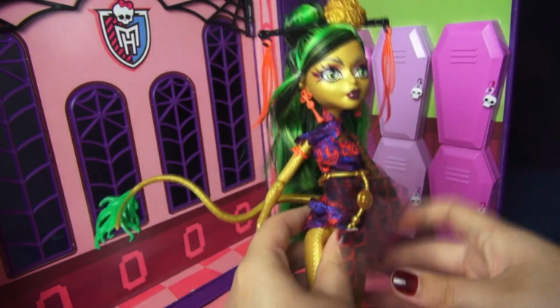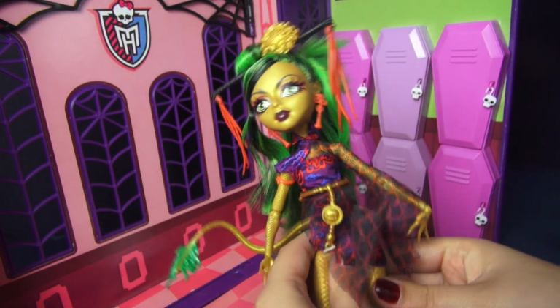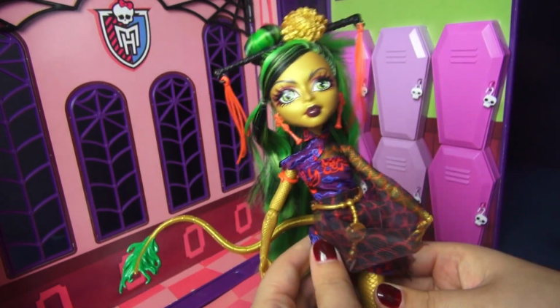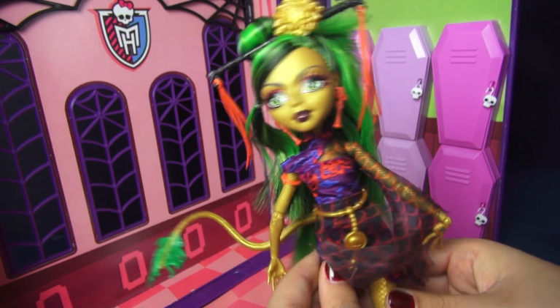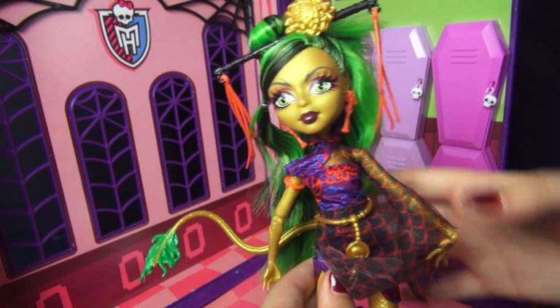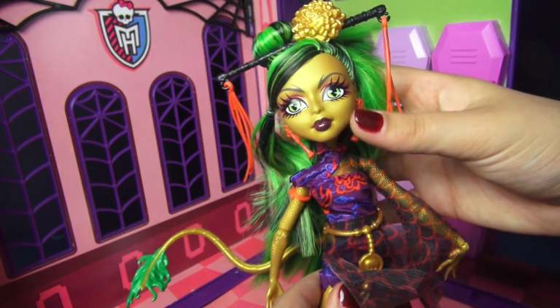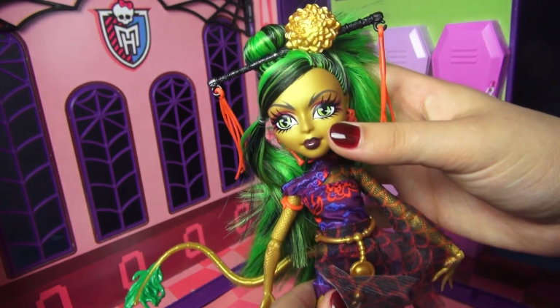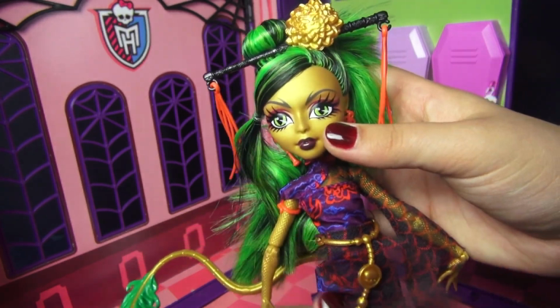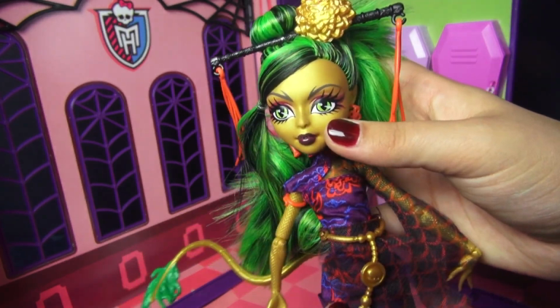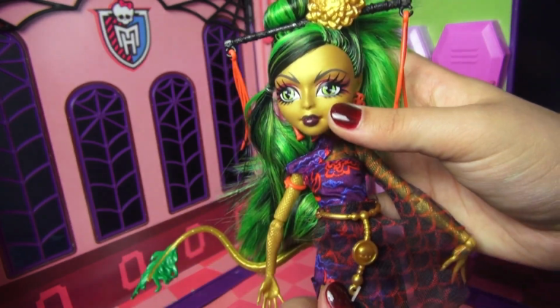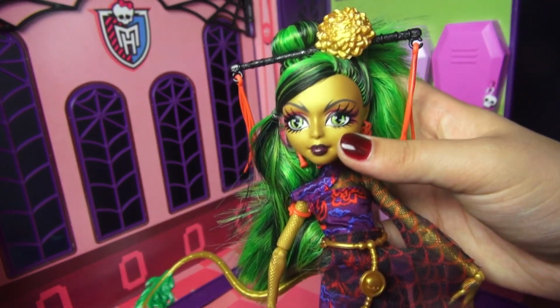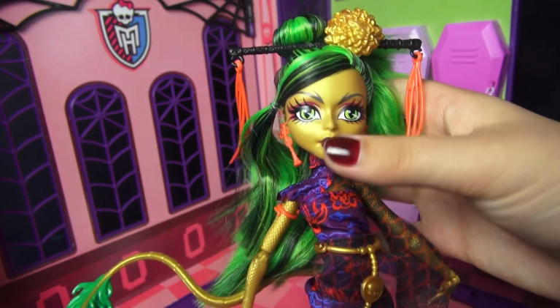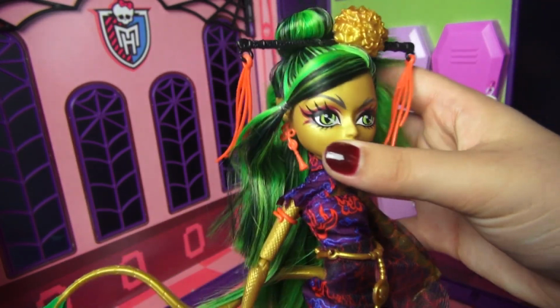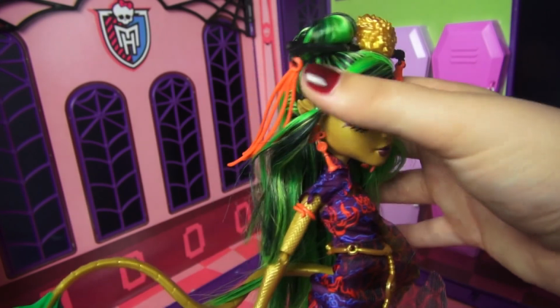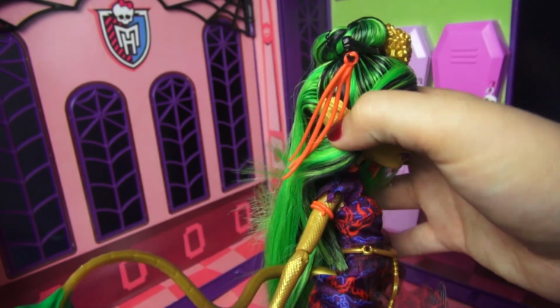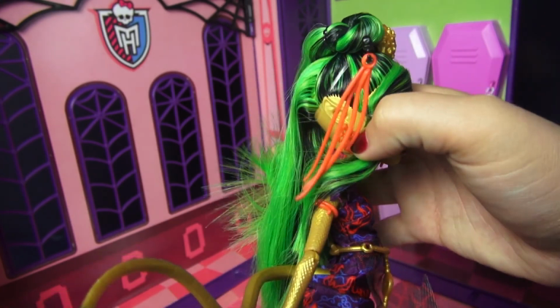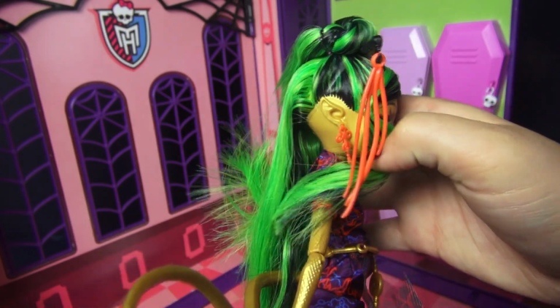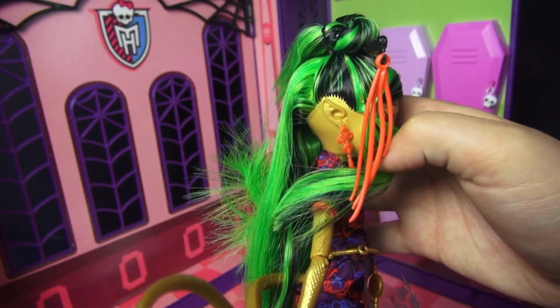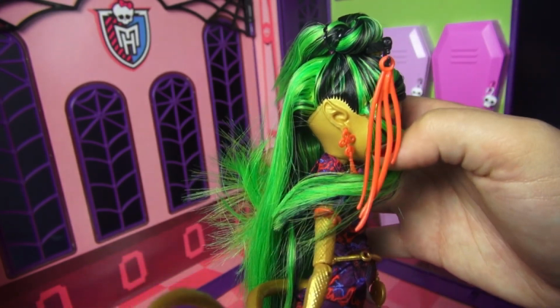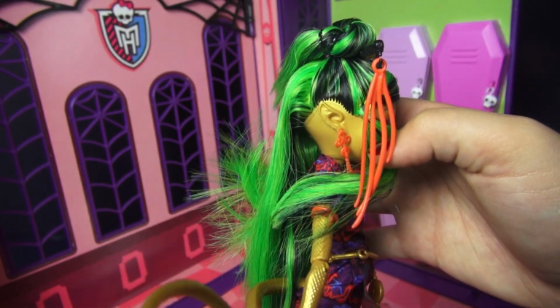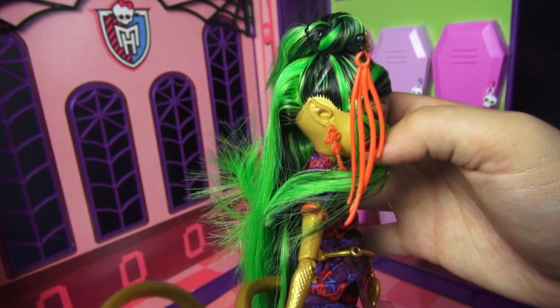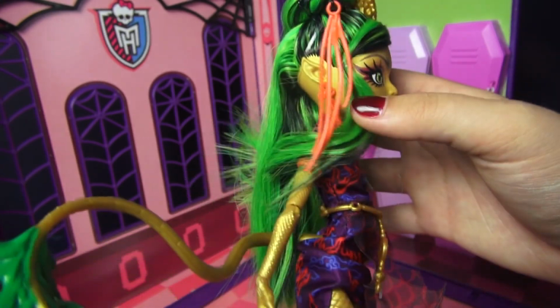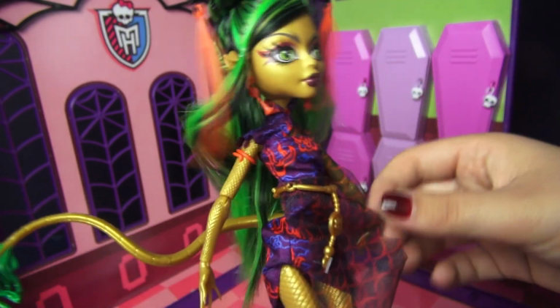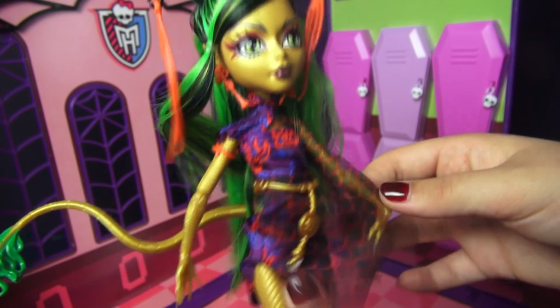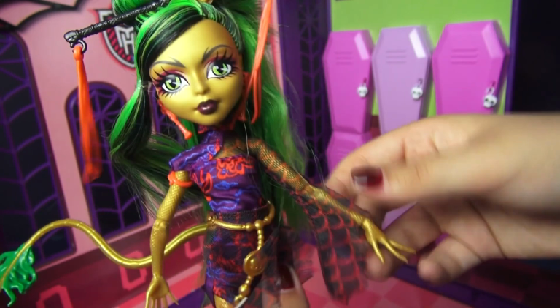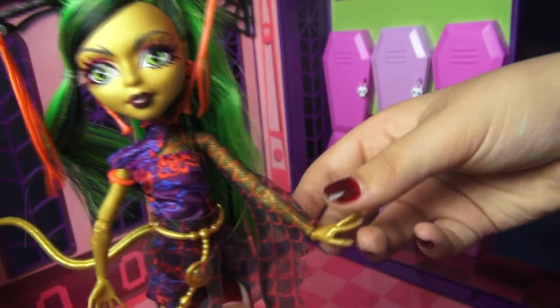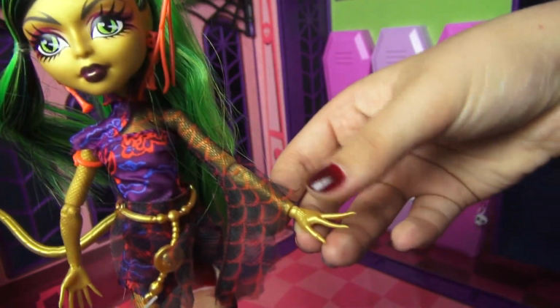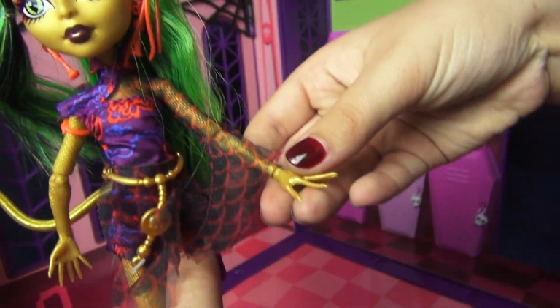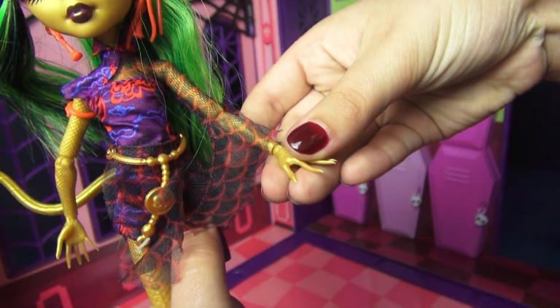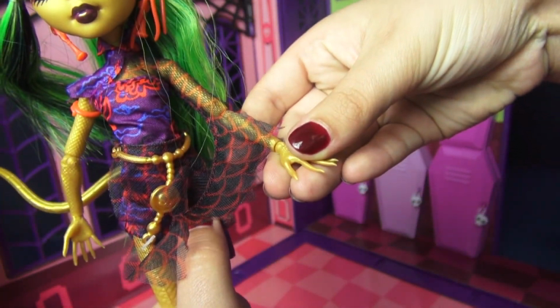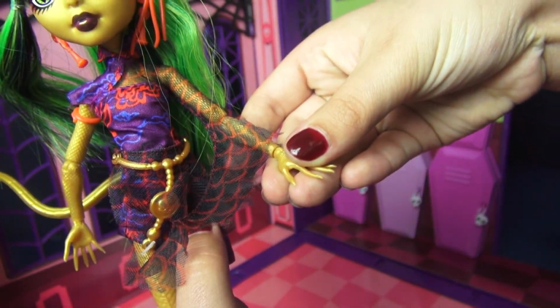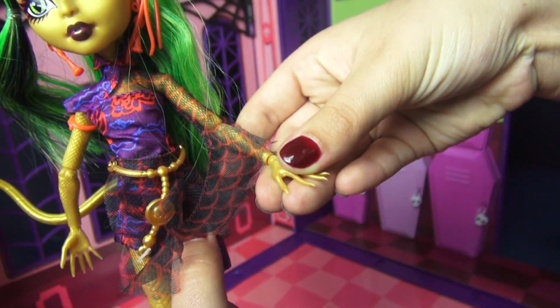She also has a few other defining features: her eyeballs look like snake eyes, which is really really cool. She also has these crazy pointed ears, and she has some really clawsome — literally clawsome — nails.